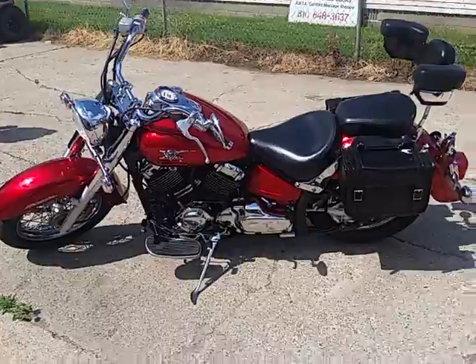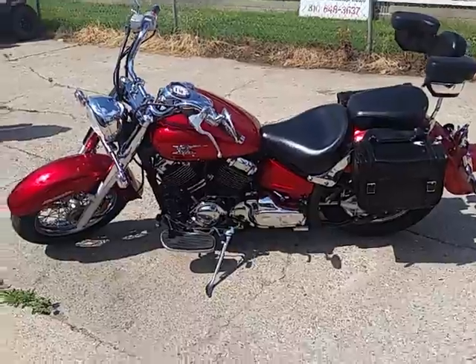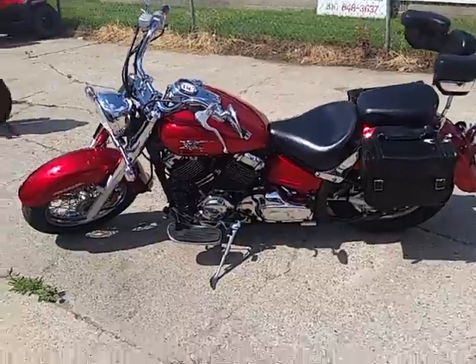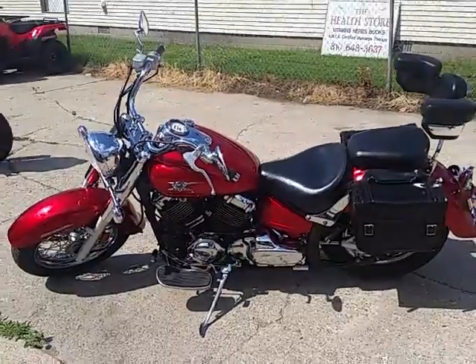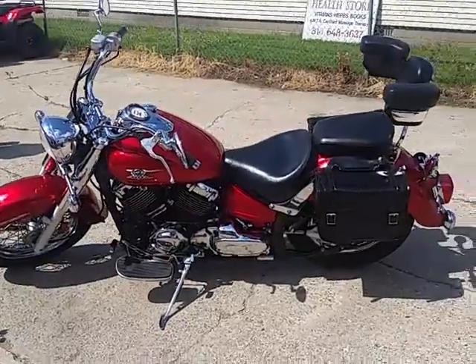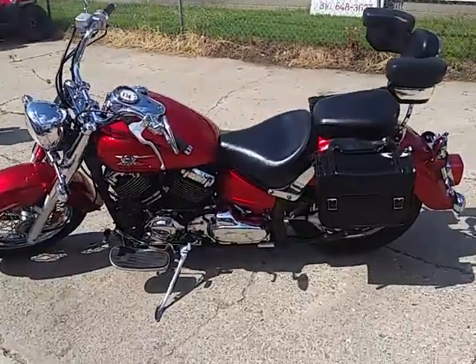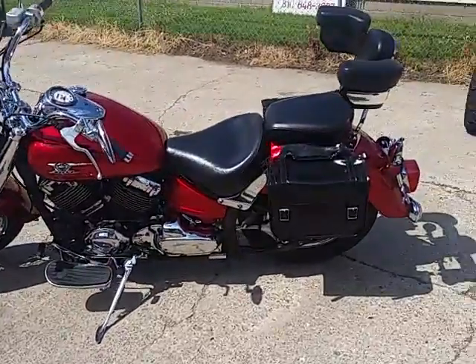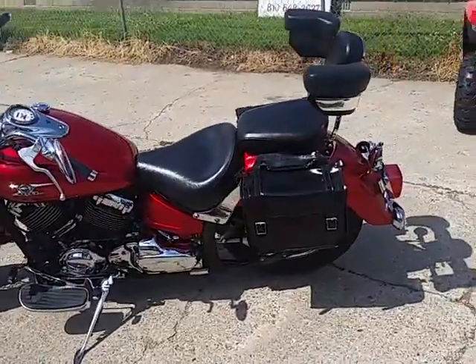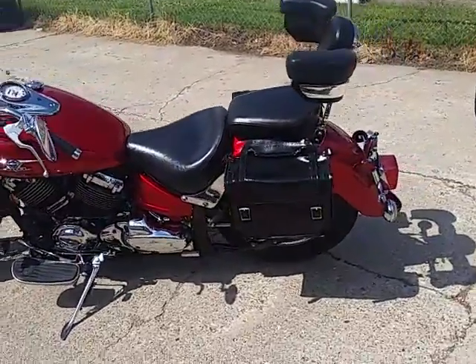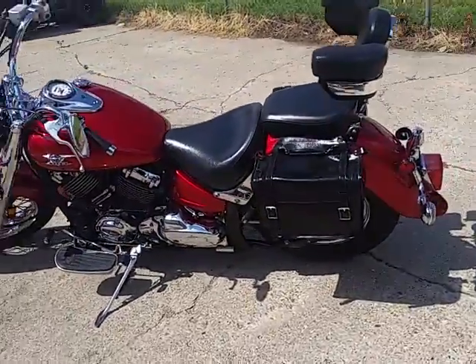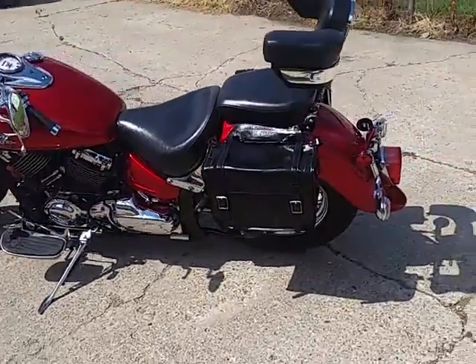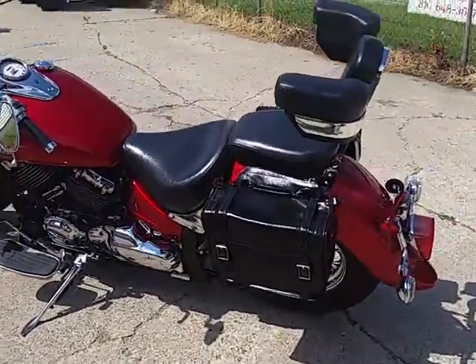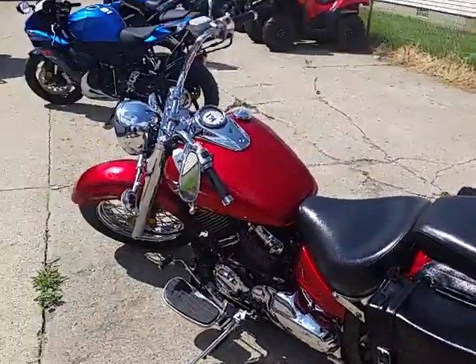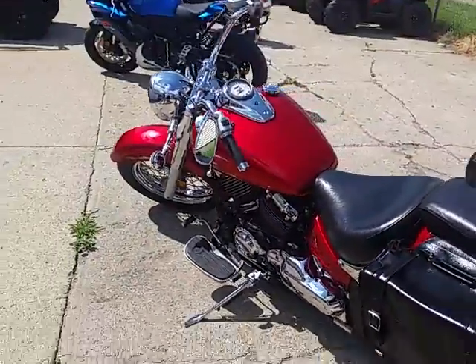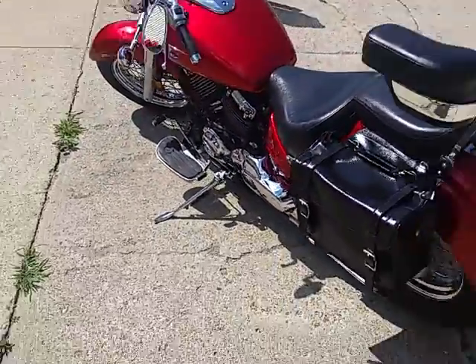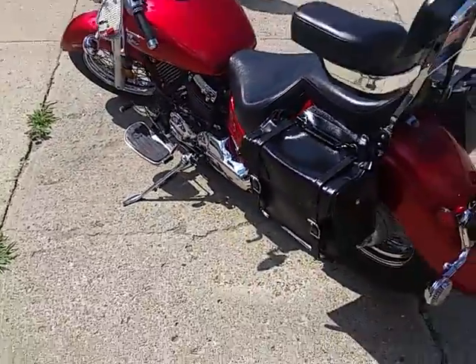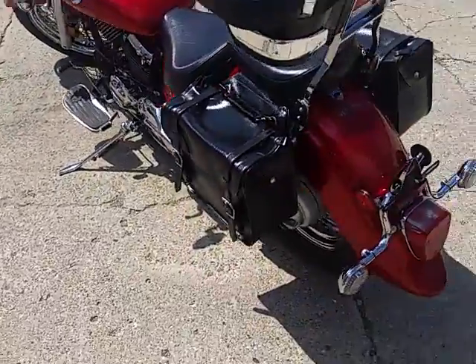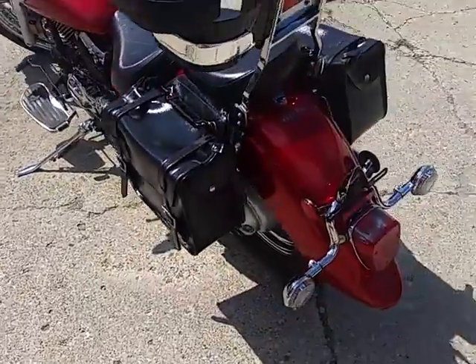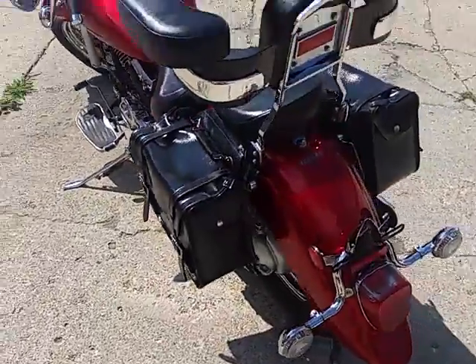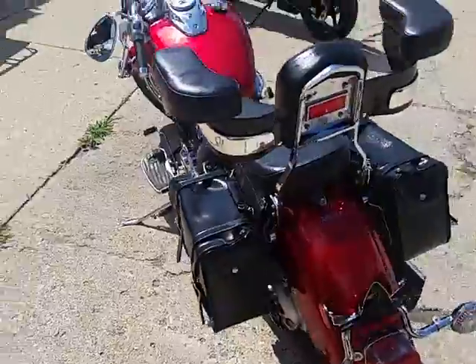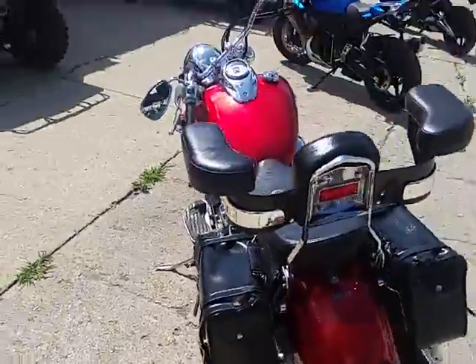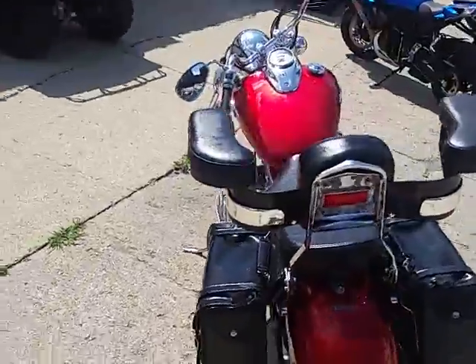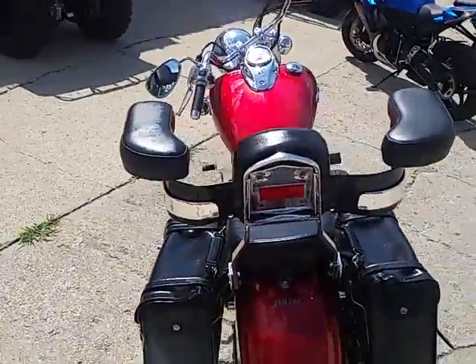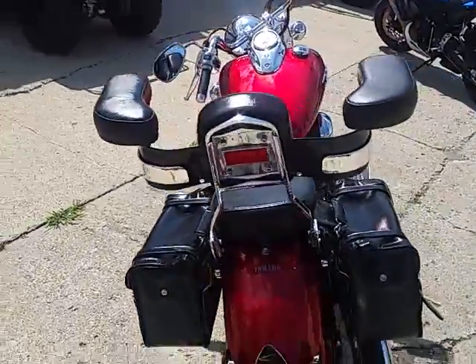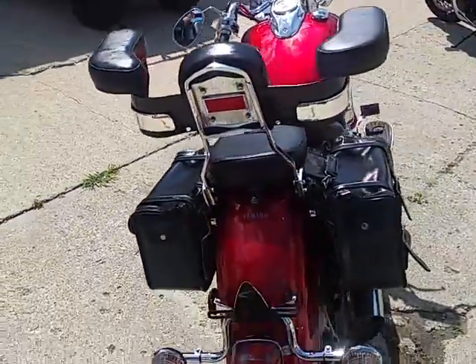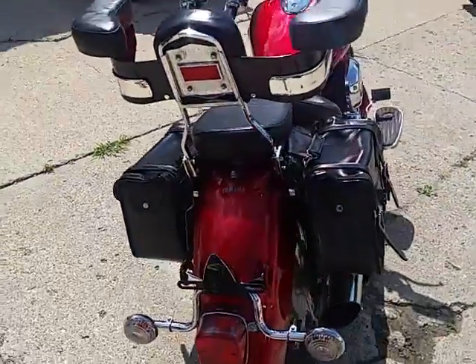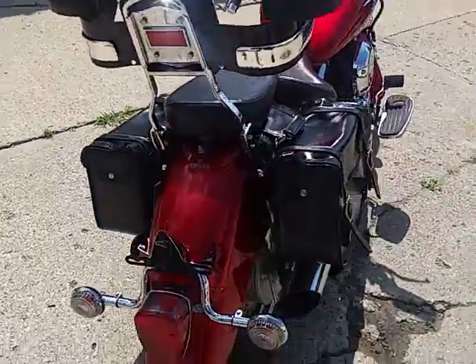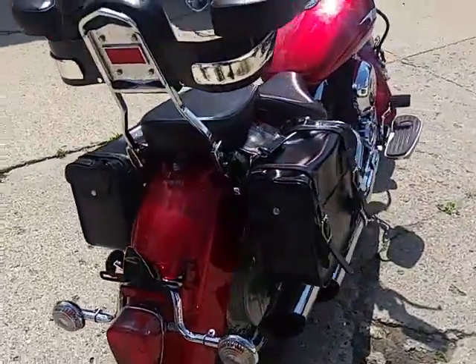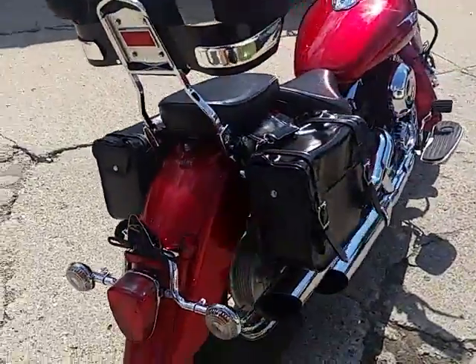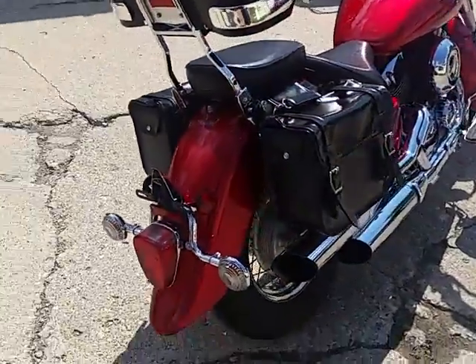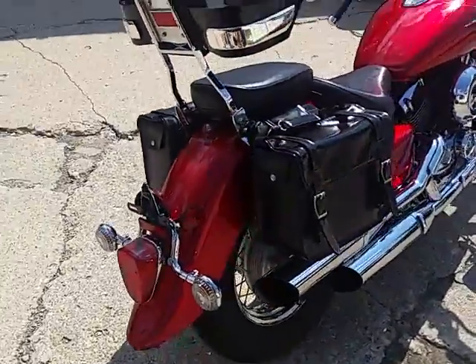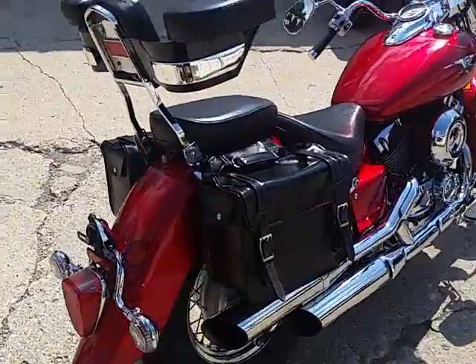Approval Powersports, we've got guaranteed financing on all of our bikes. We've got over 400 used bikes in our showroom. Today we've got a 2007 Yamaha V-Star 650 Classic for sale.